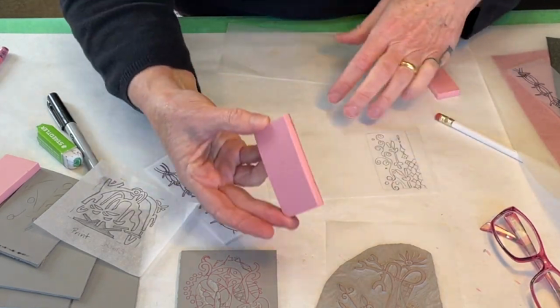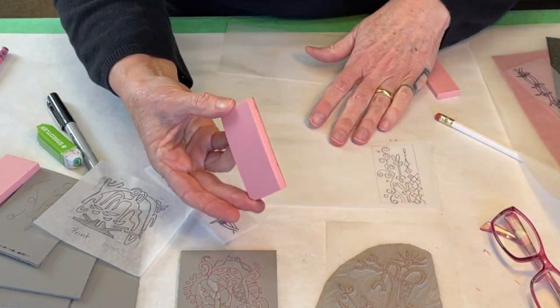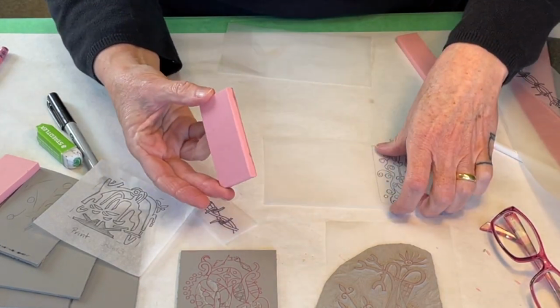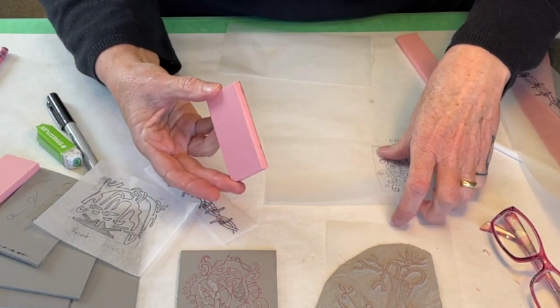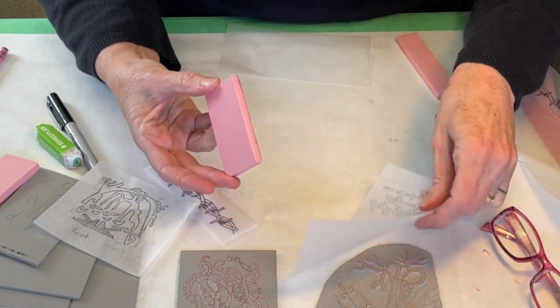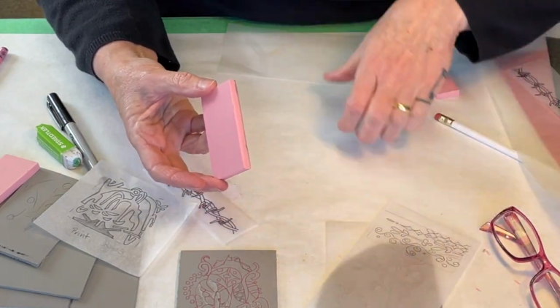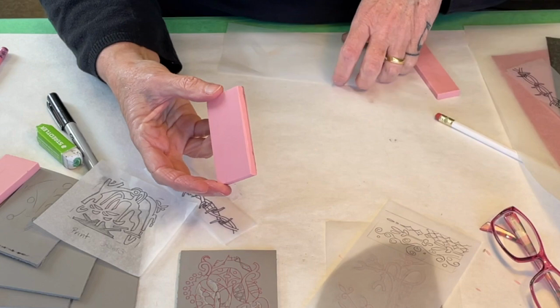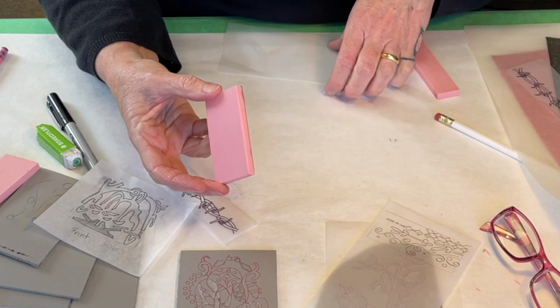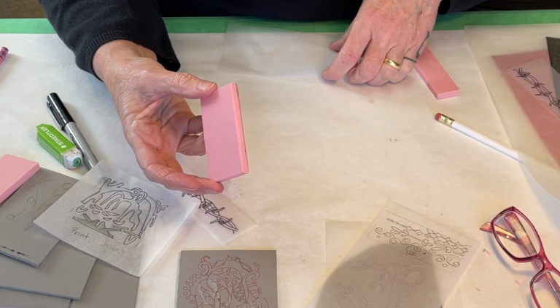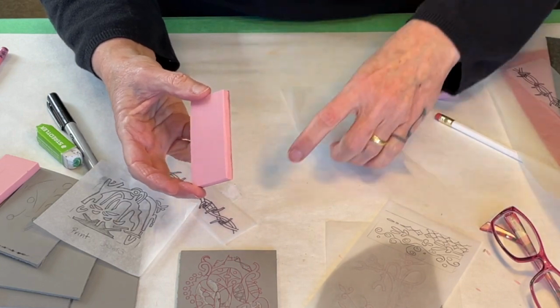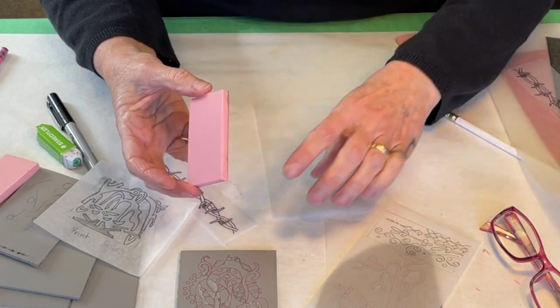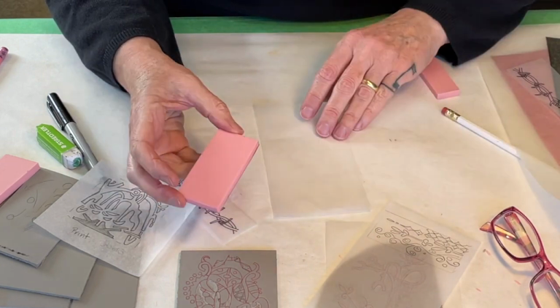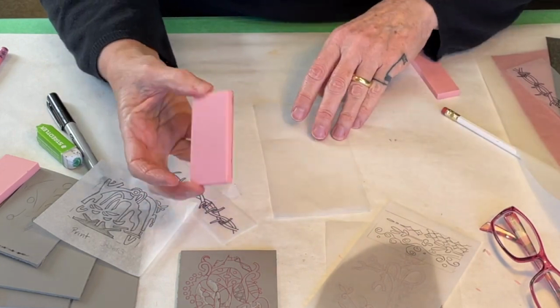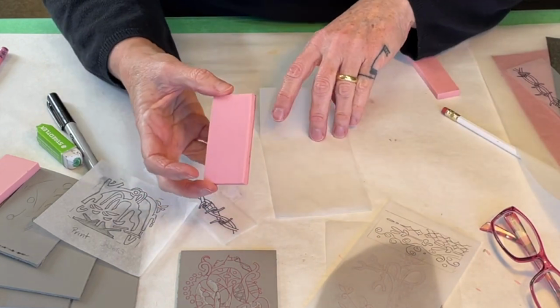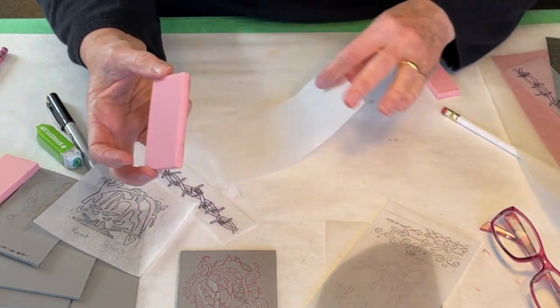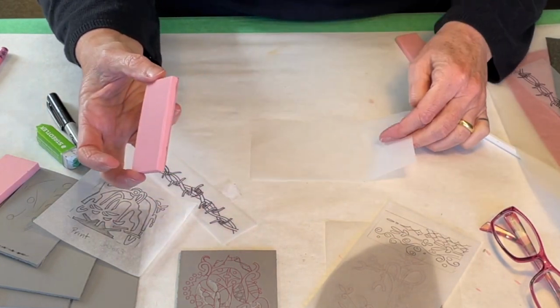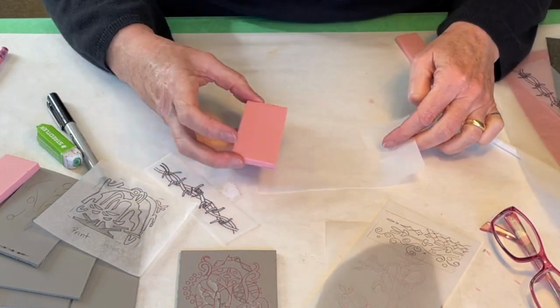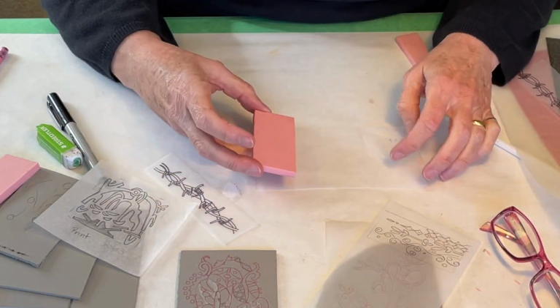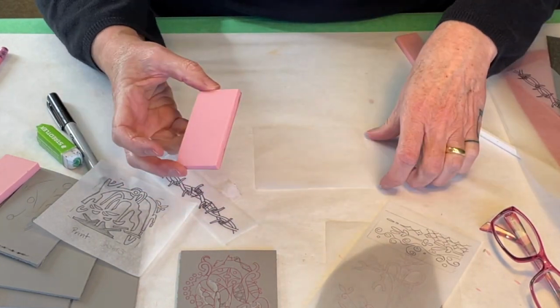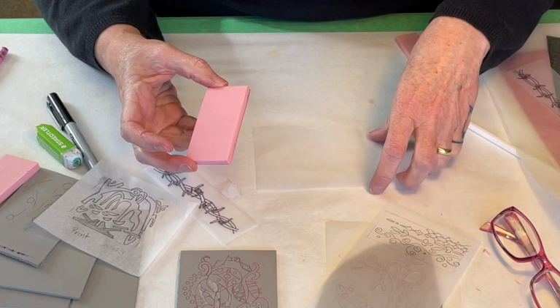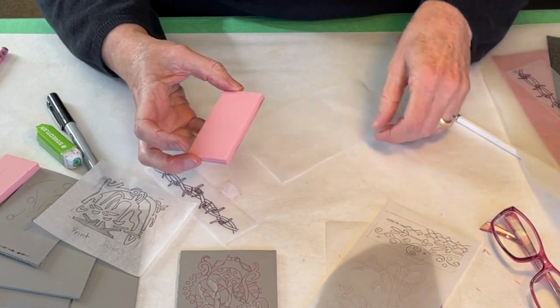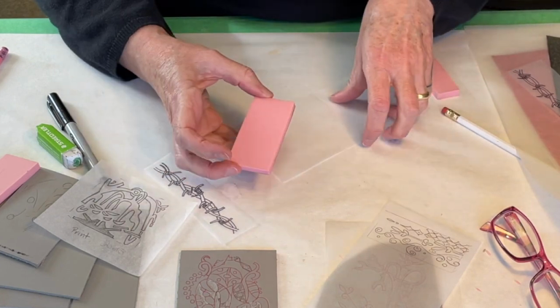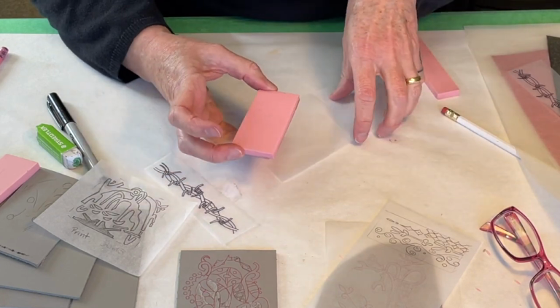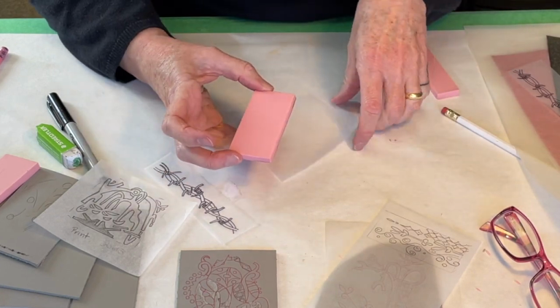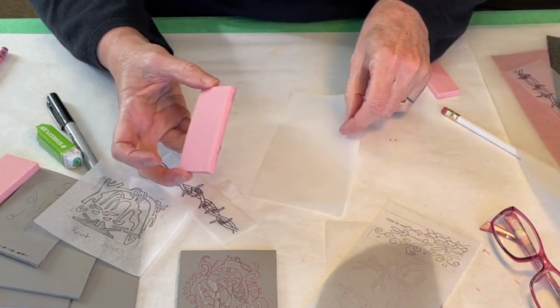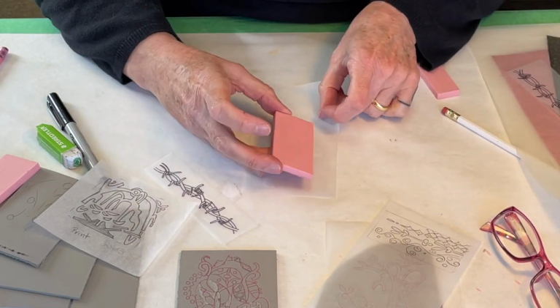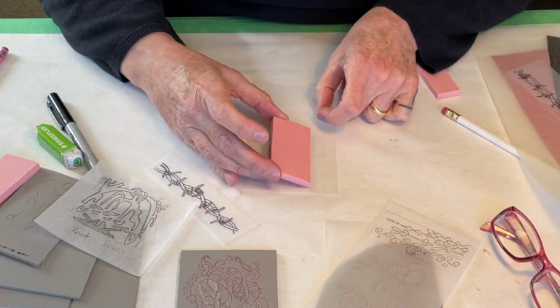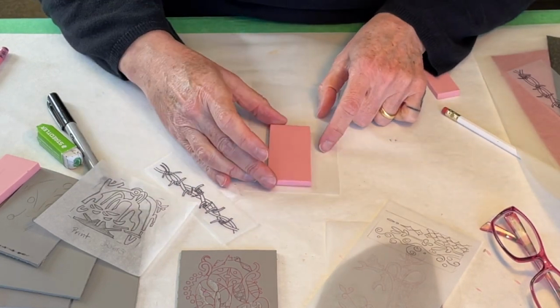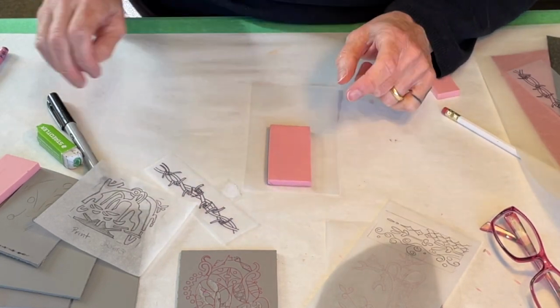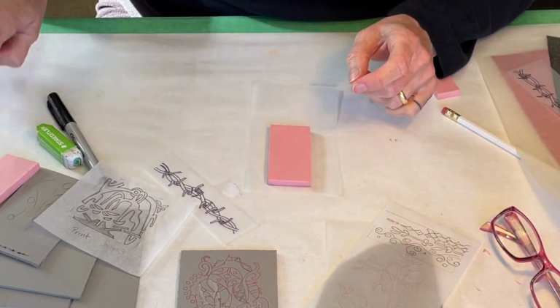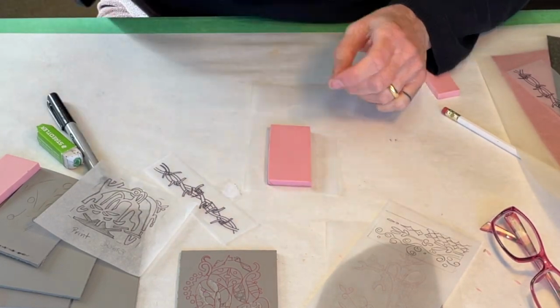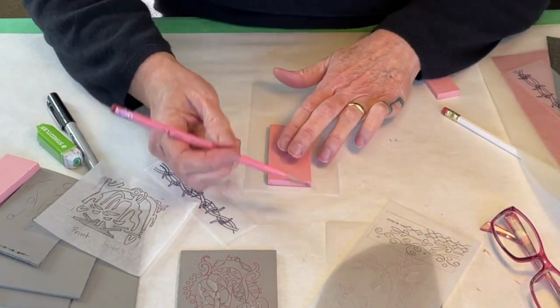I know my block size, and in printmaking you pretty much start by knowing your paper and your block size — not necessarily knowing your image size — and then you usually make your image size fit the block or the paper size, not the other way around.